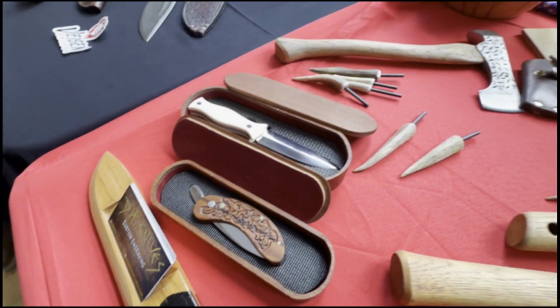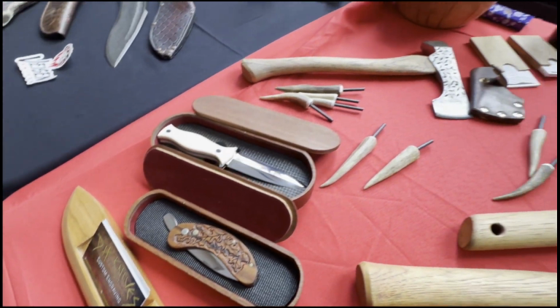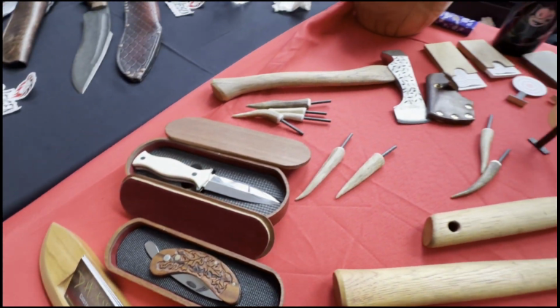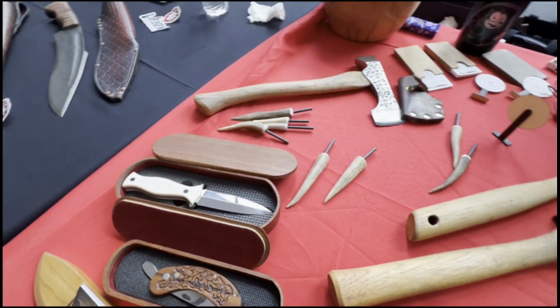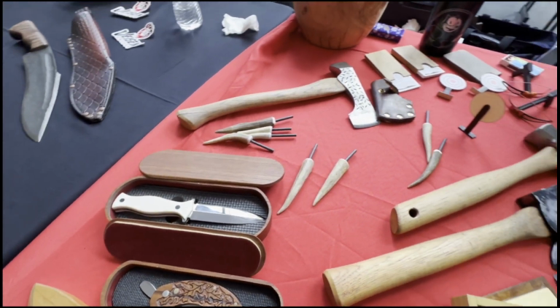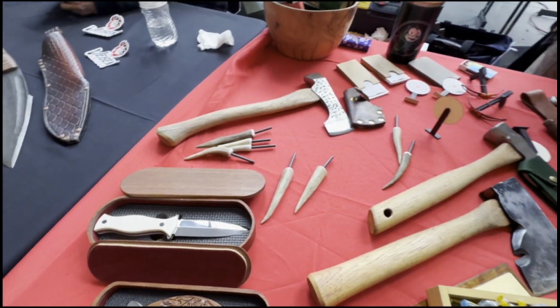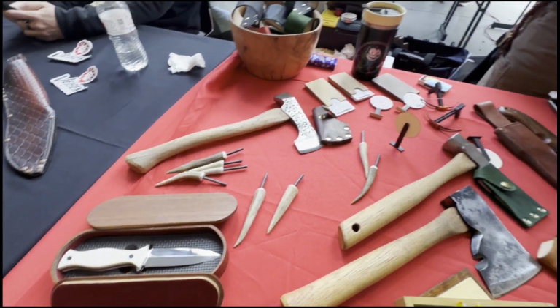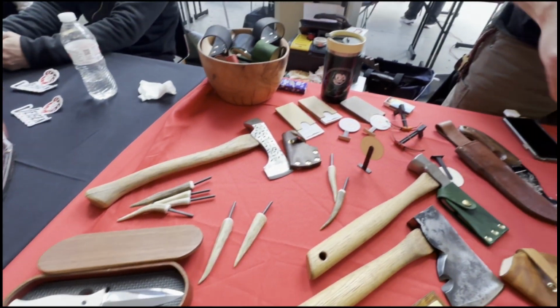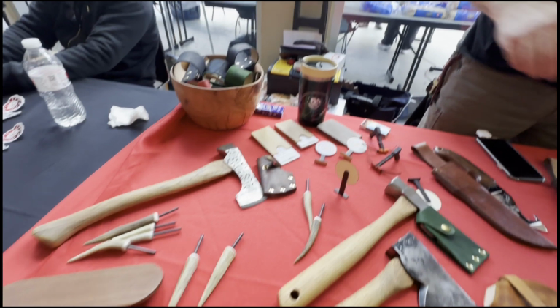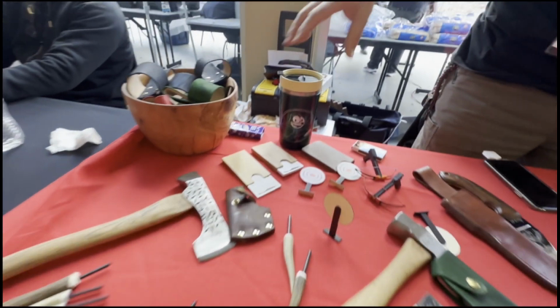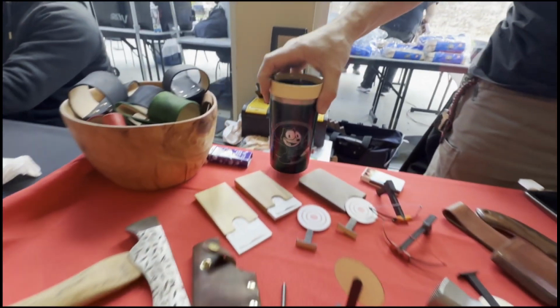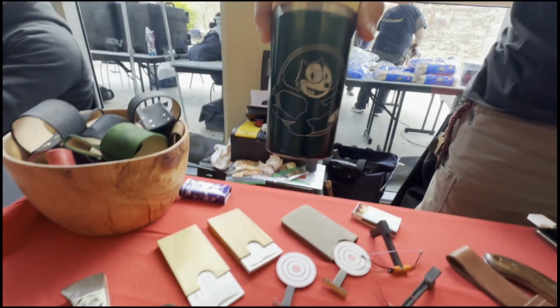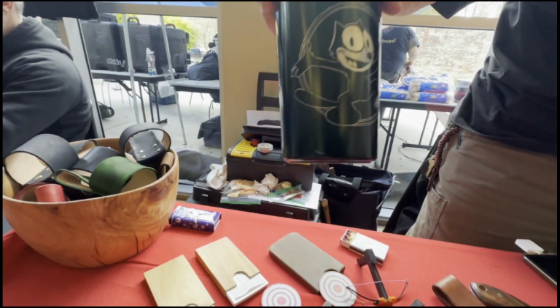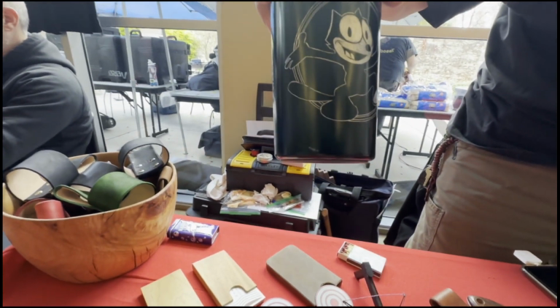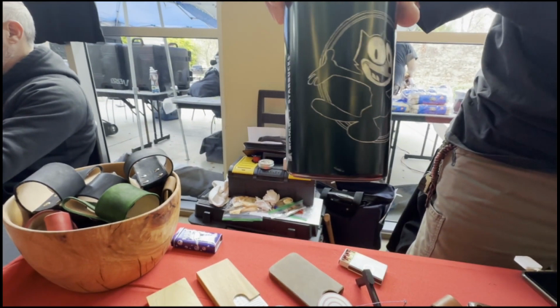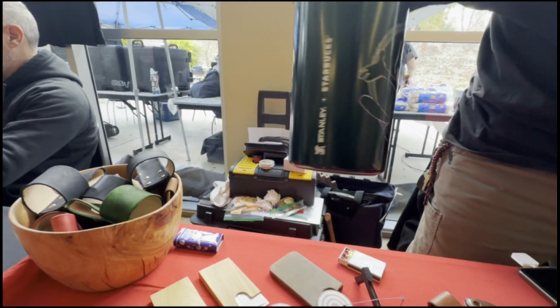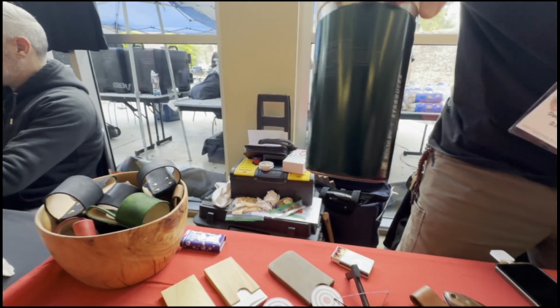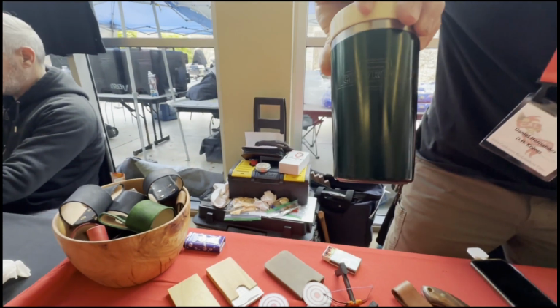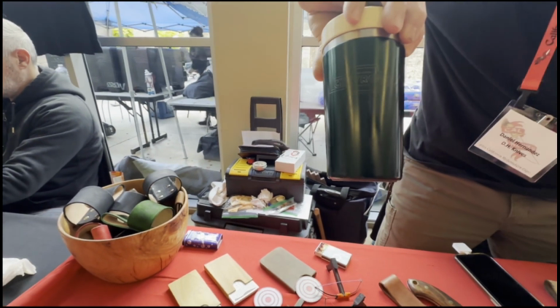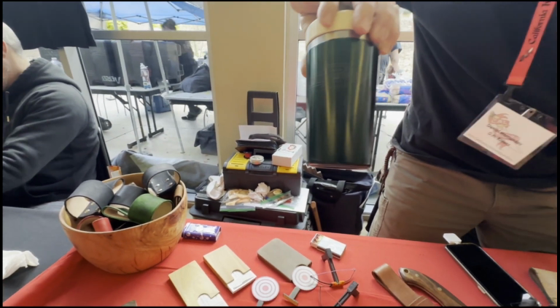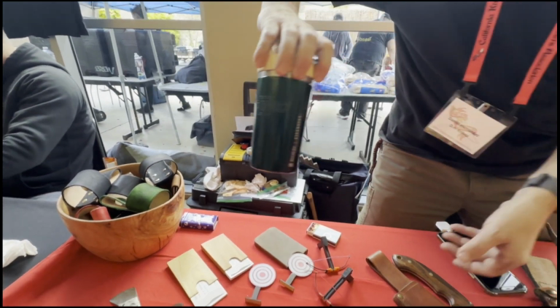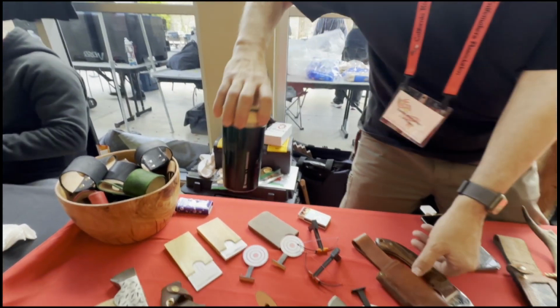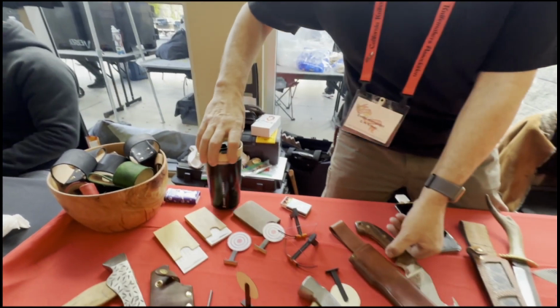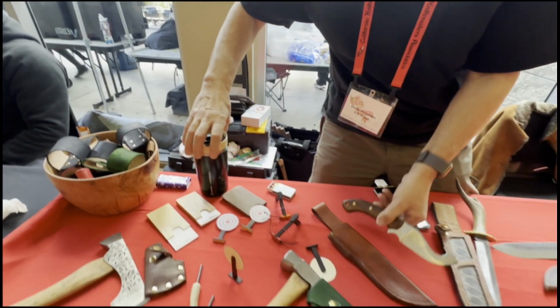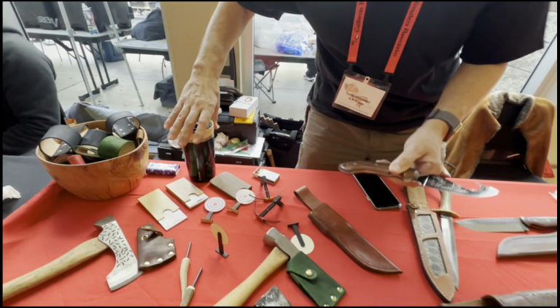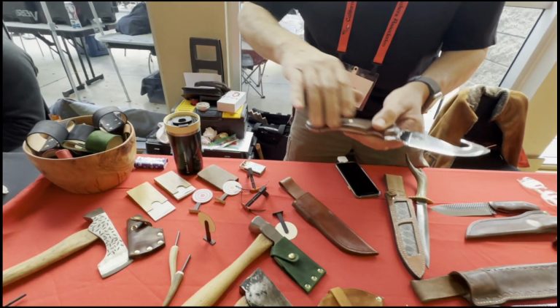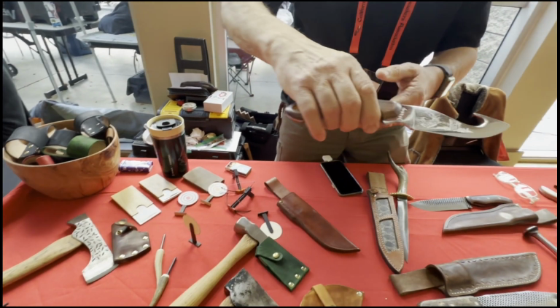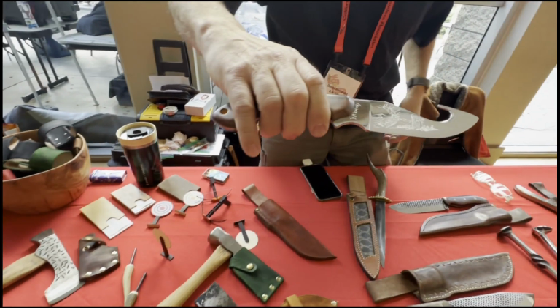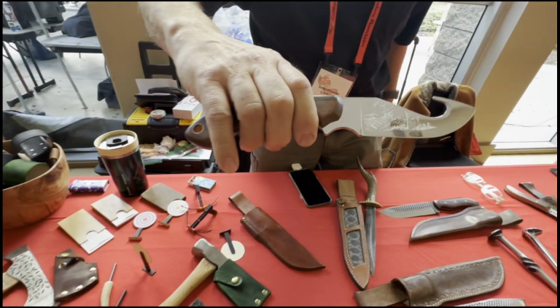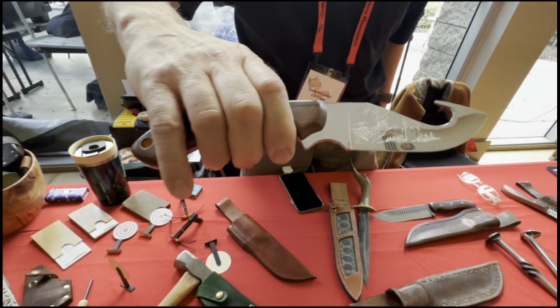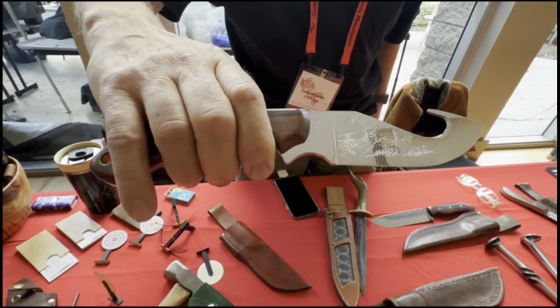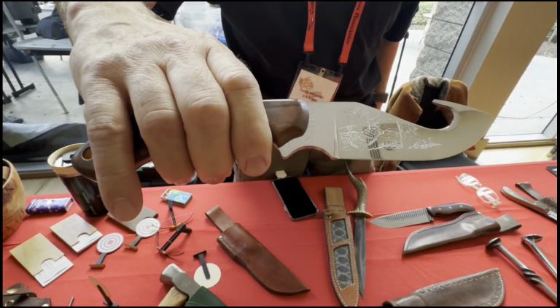I engrave on glass, metal, wood, stone, as you can see on my cup. Here's a little more detailed engraving on this knife.